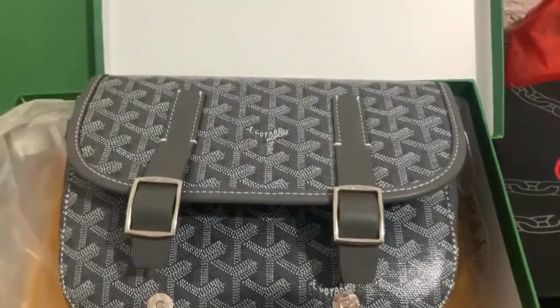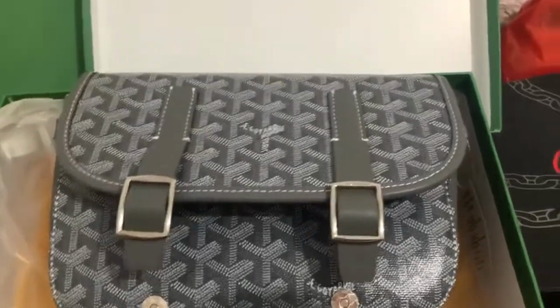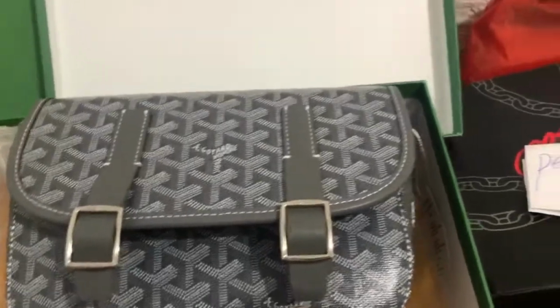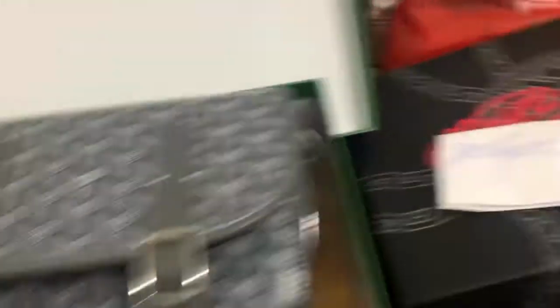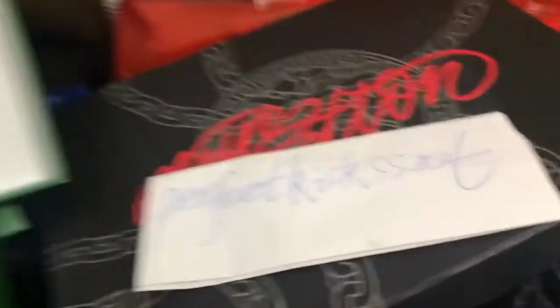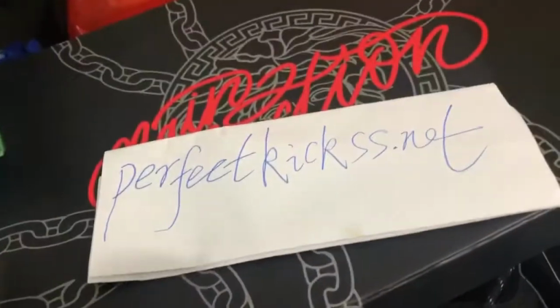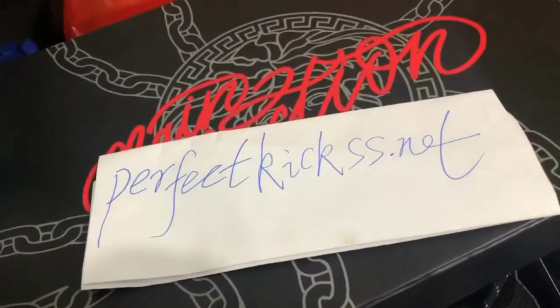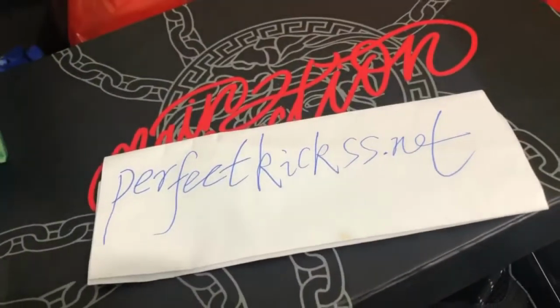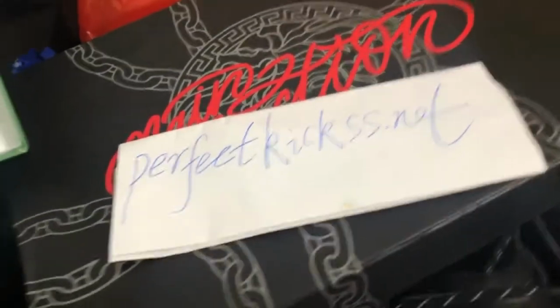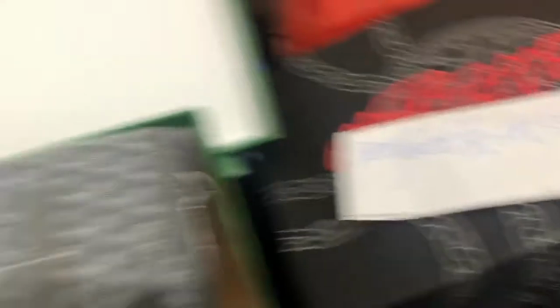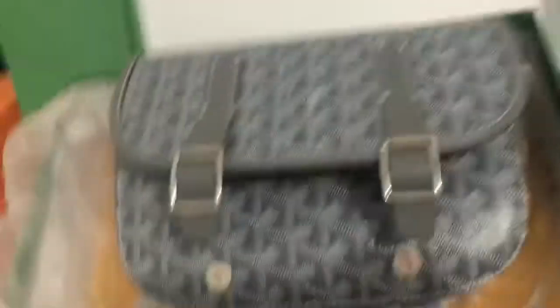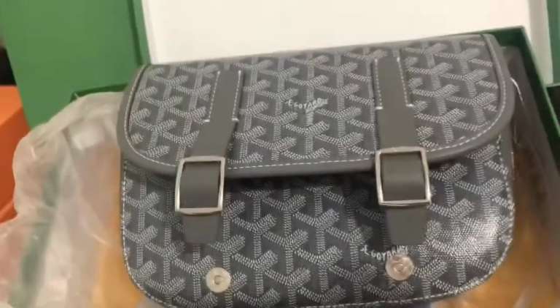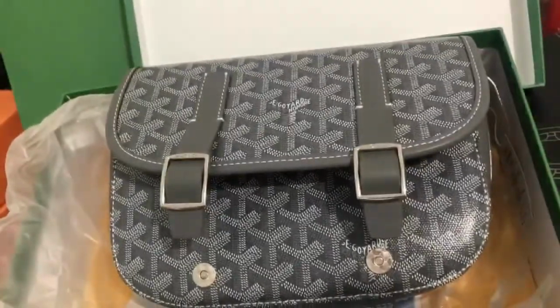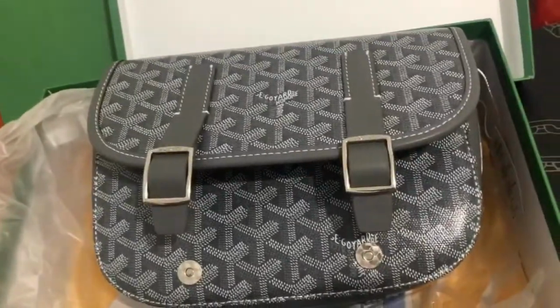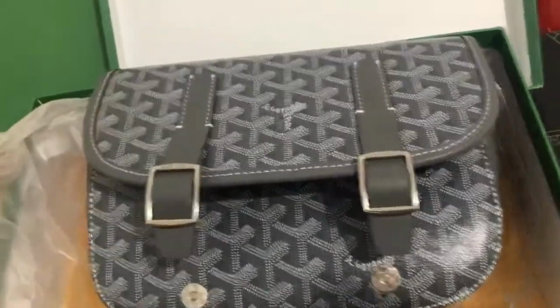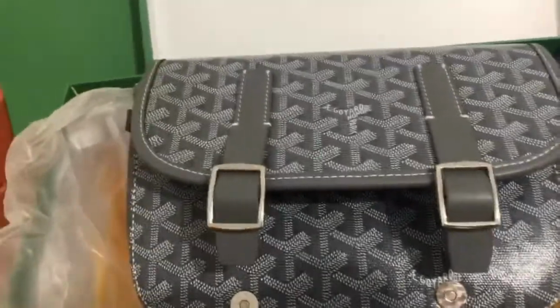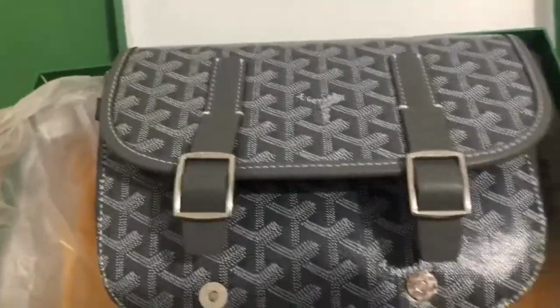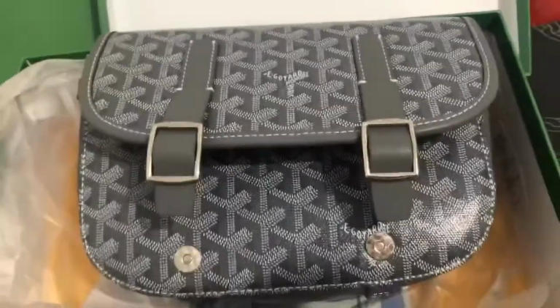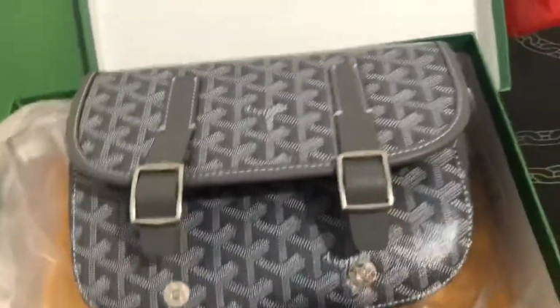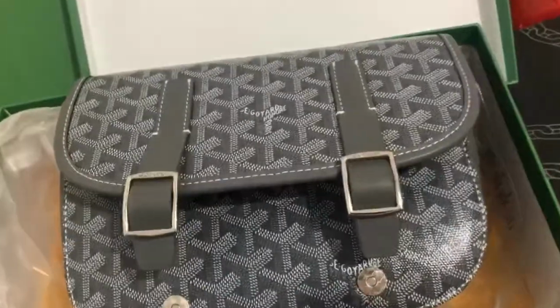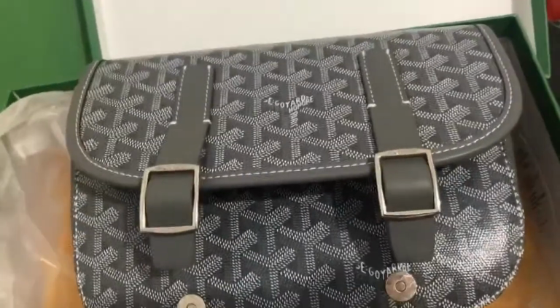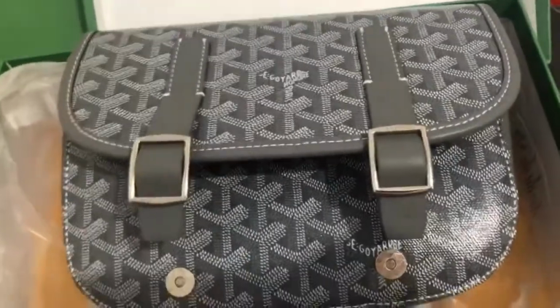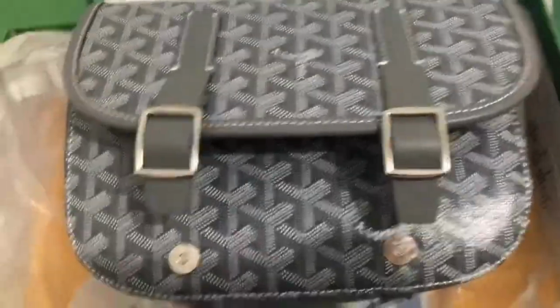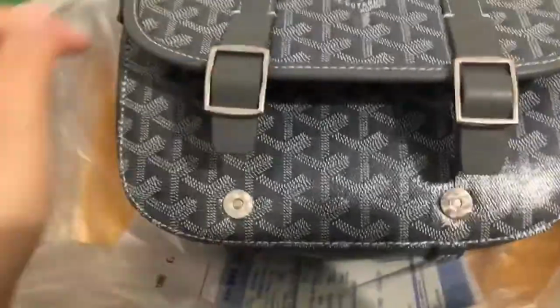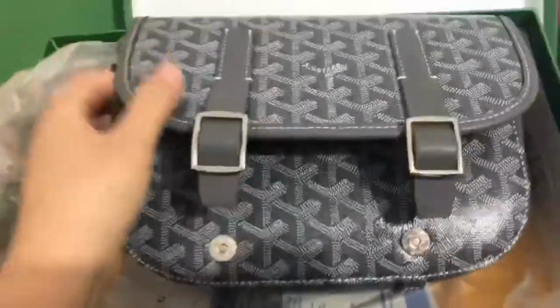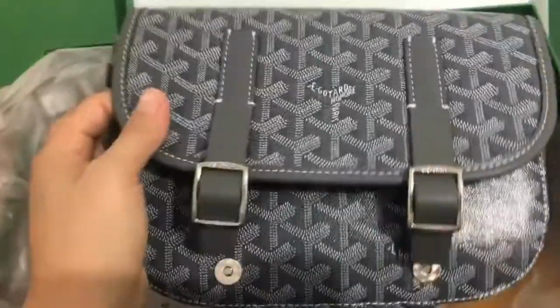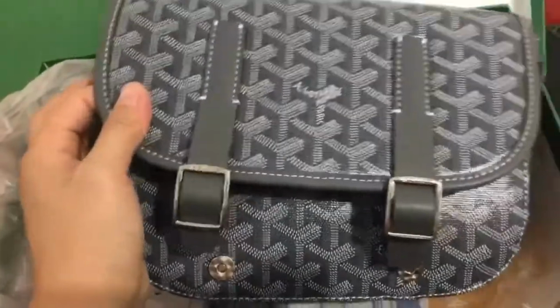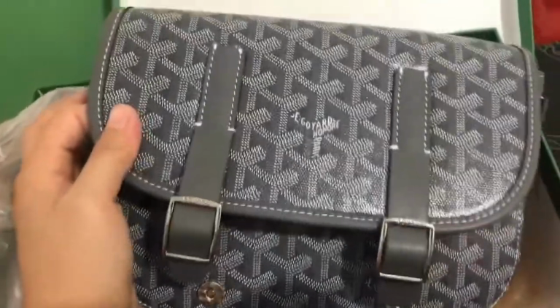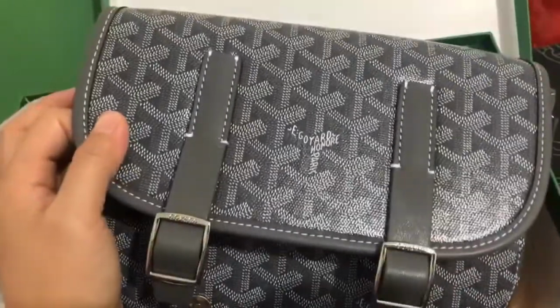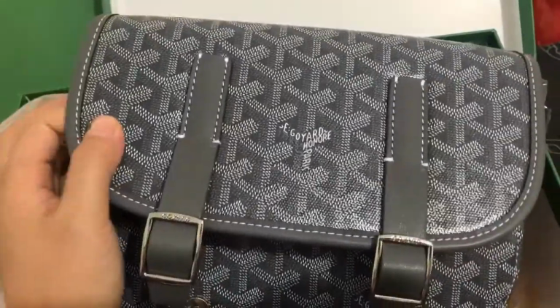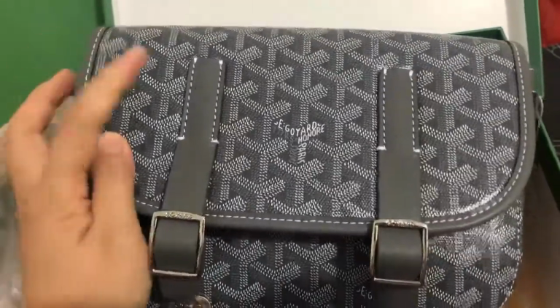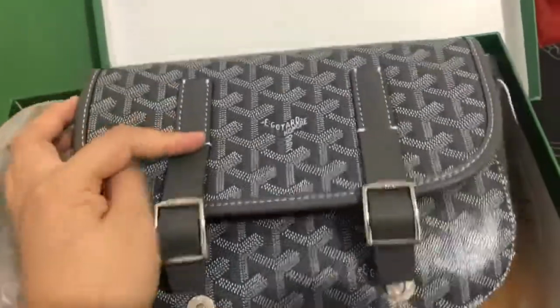Hello guys, I'm Cindy from PerfectKids.net. Today let me show you the Goyard bag in green color. You can see the green color here.